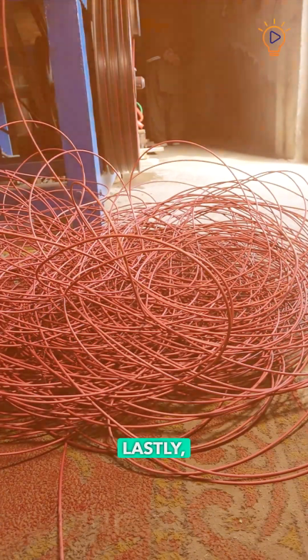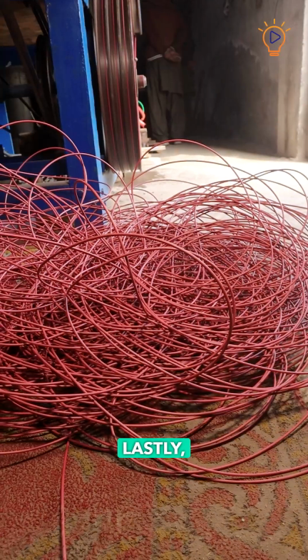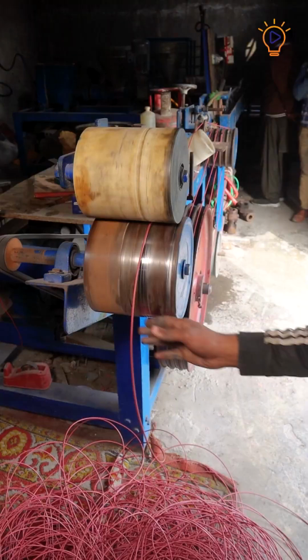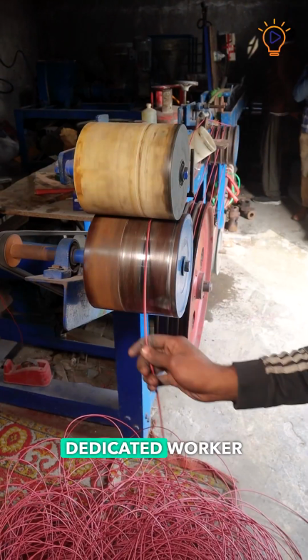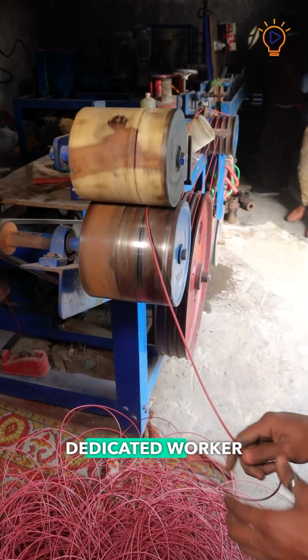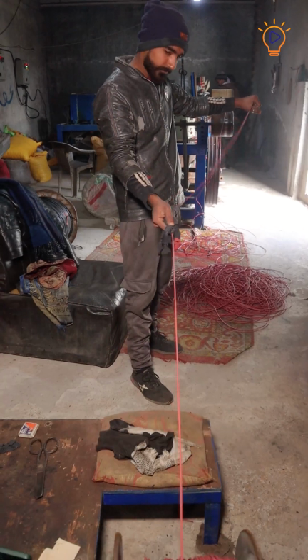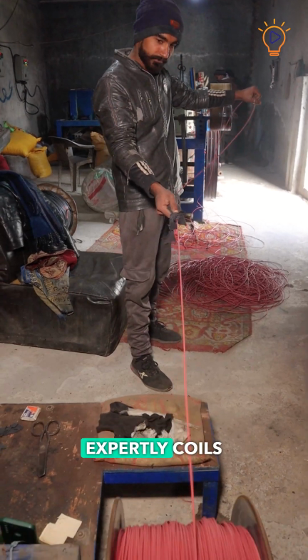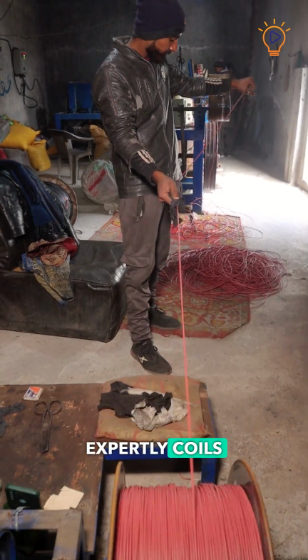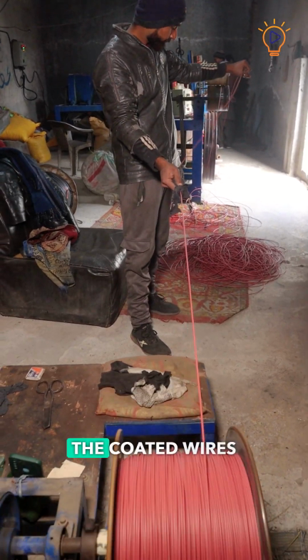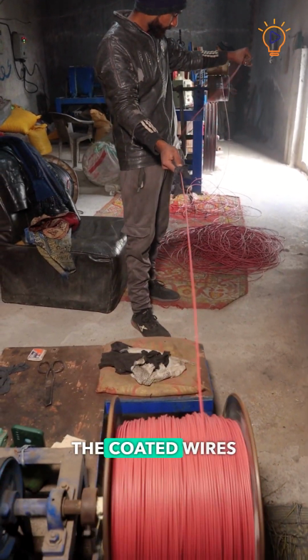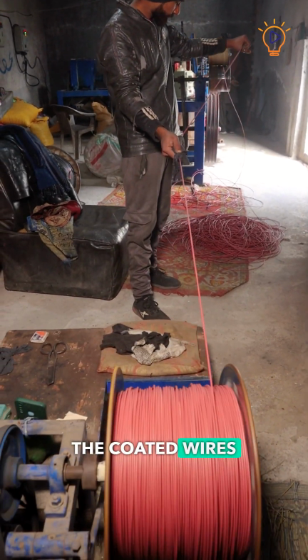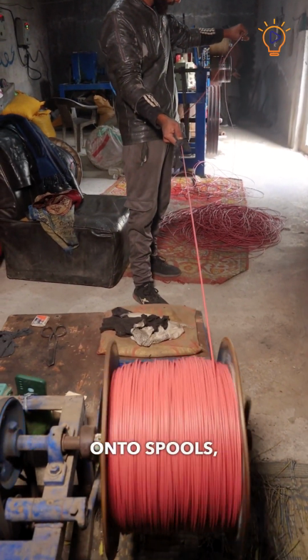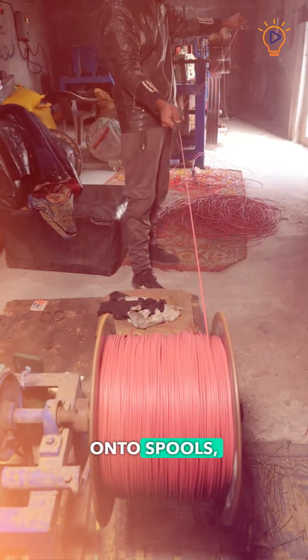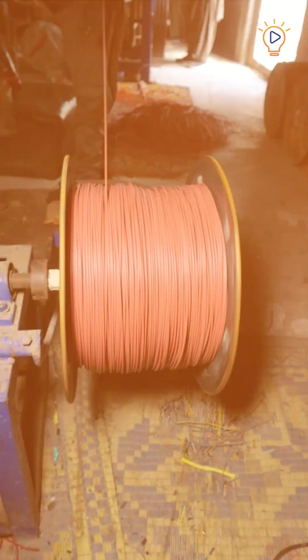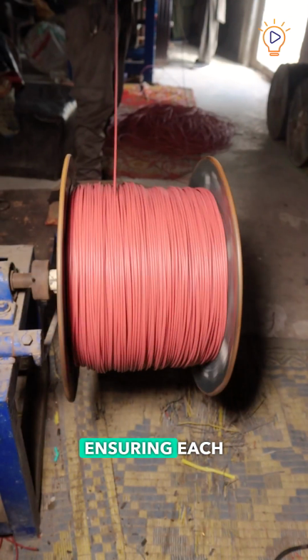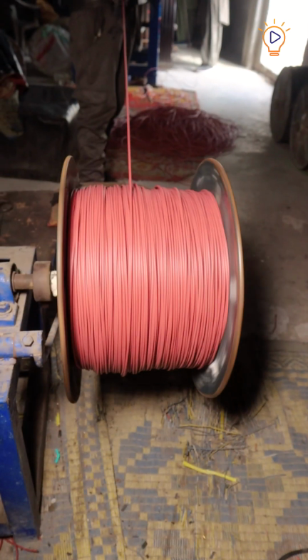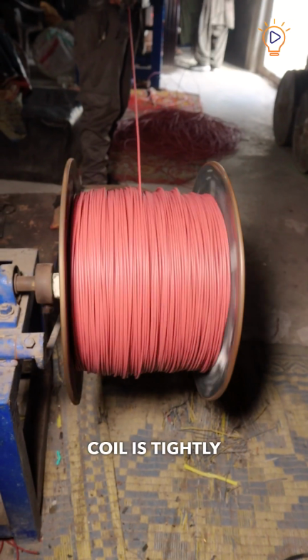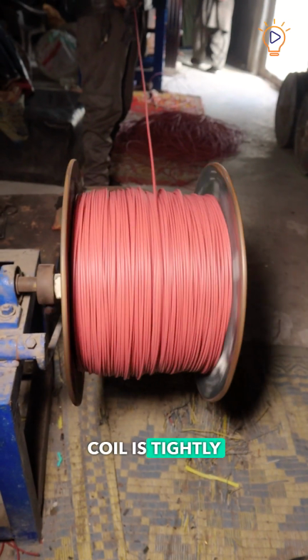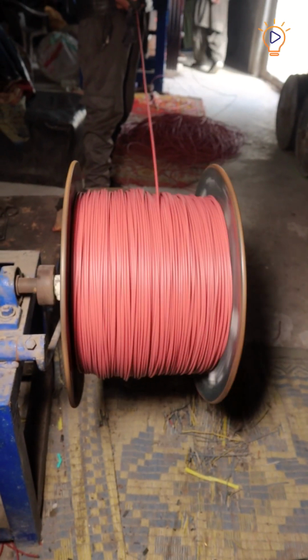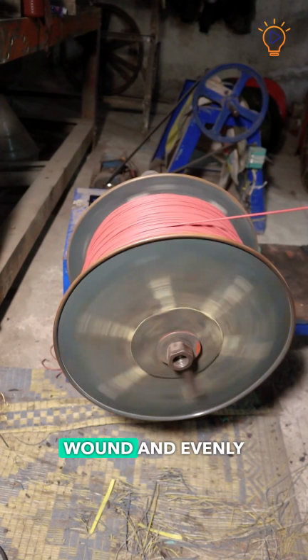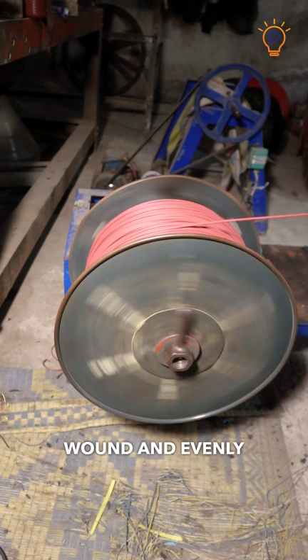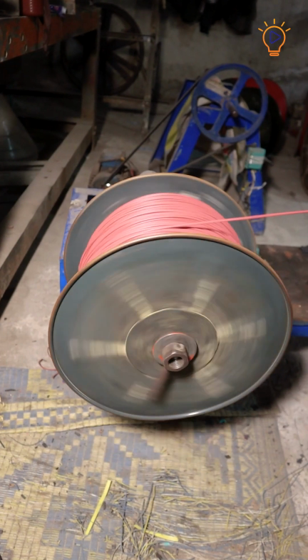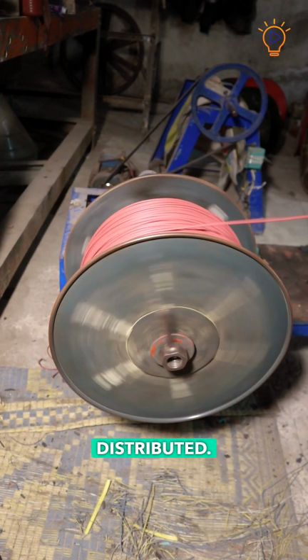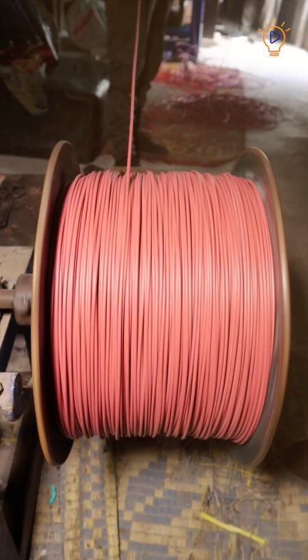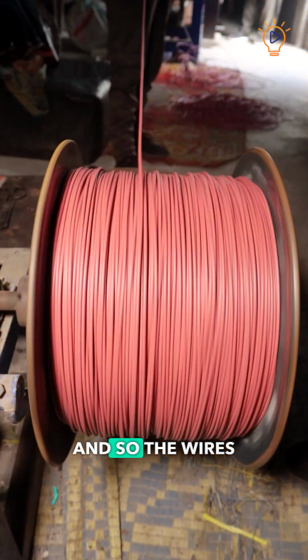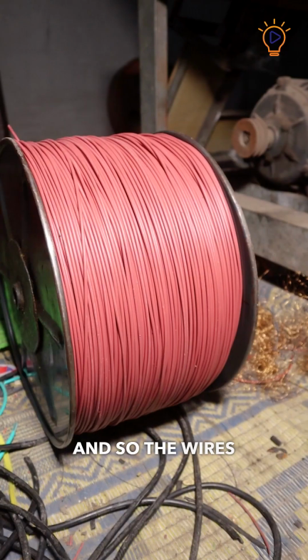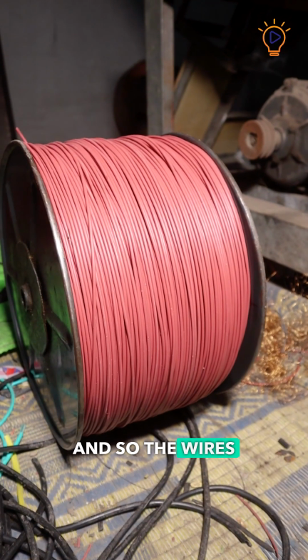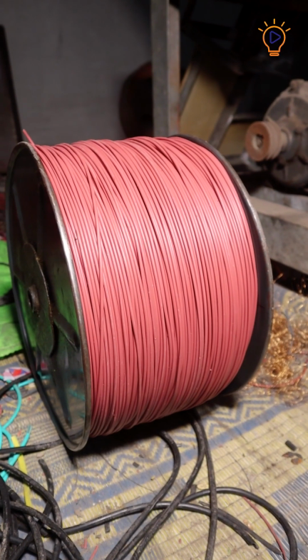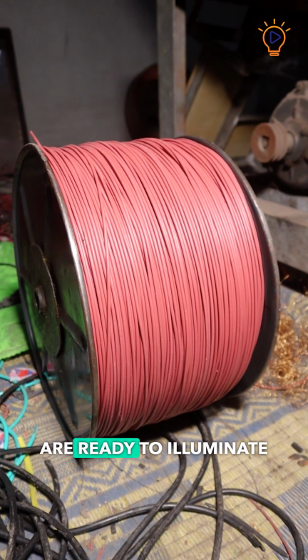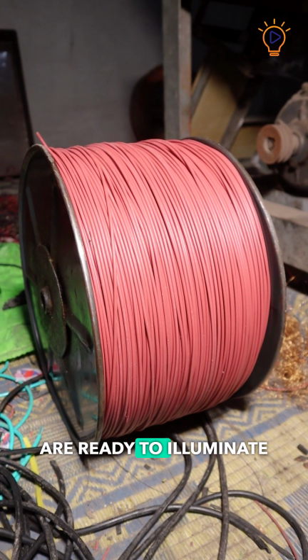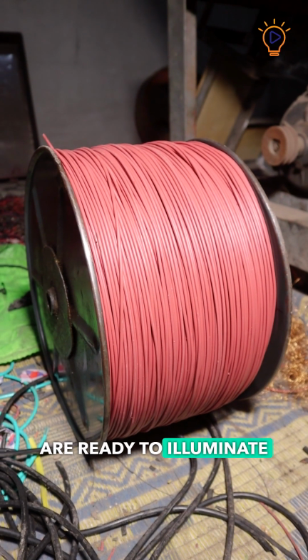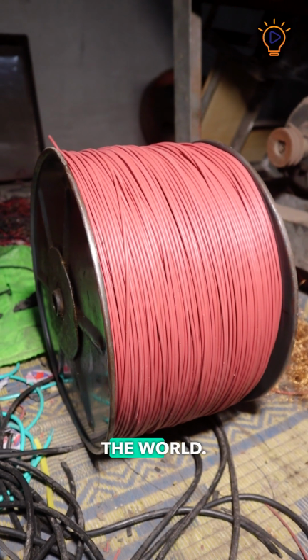Lastly, a dedicated worker expertly coils the coated wires onto spools, ensuring each coil is tightly wound and evenly distributed. And so, the wires are ready to illuminate the world.